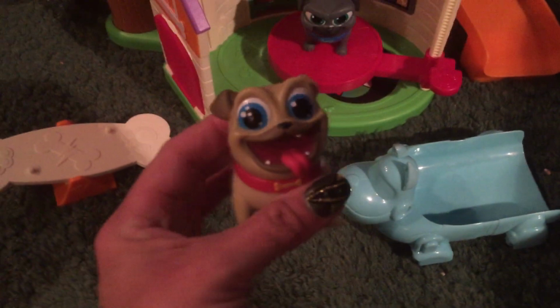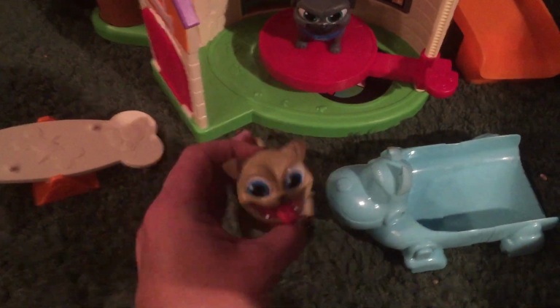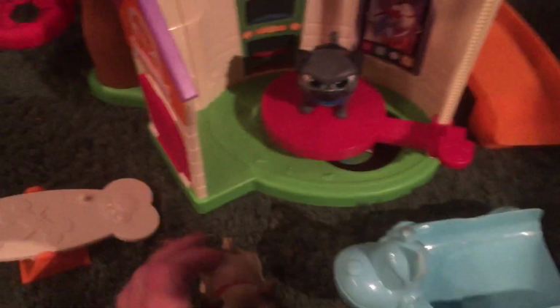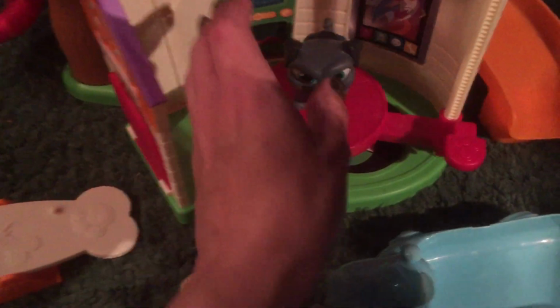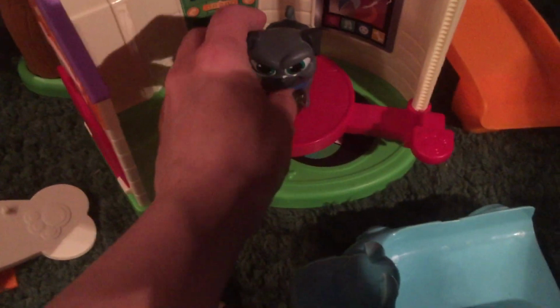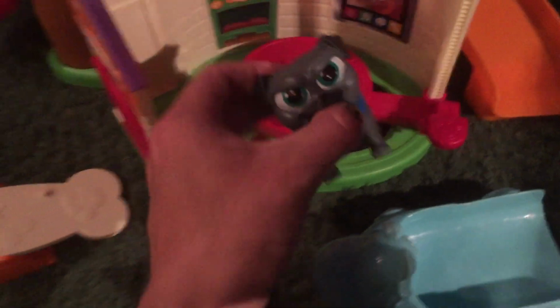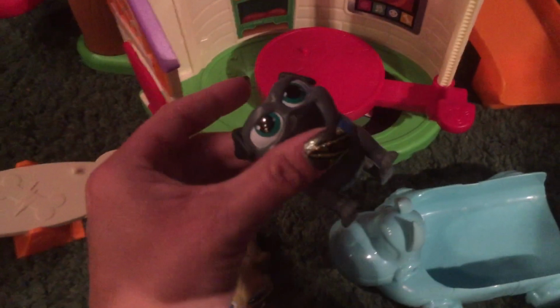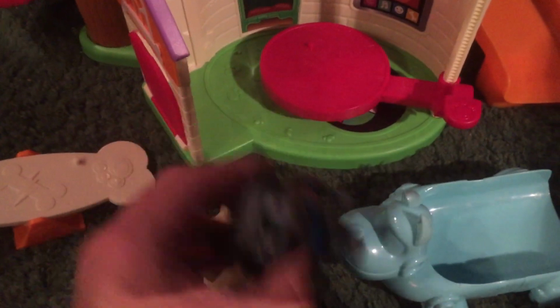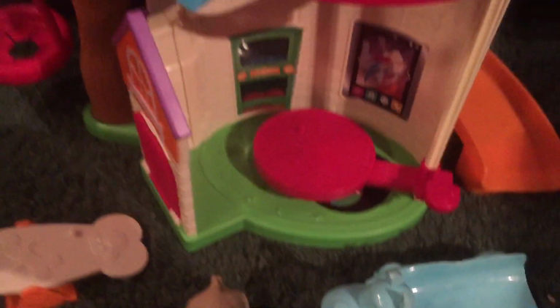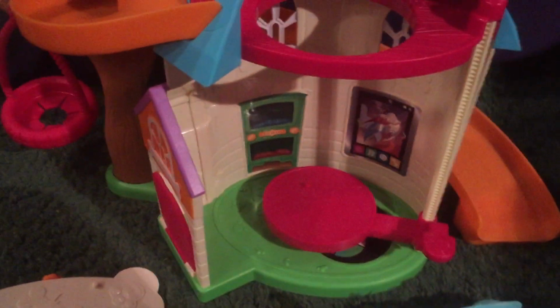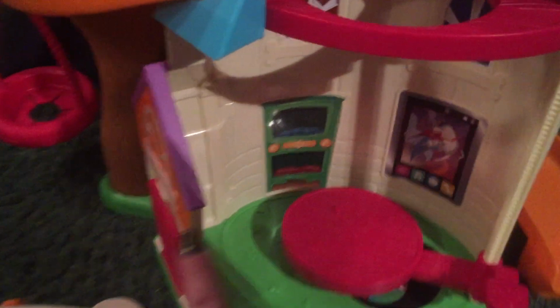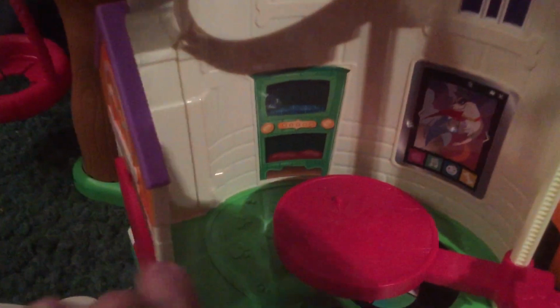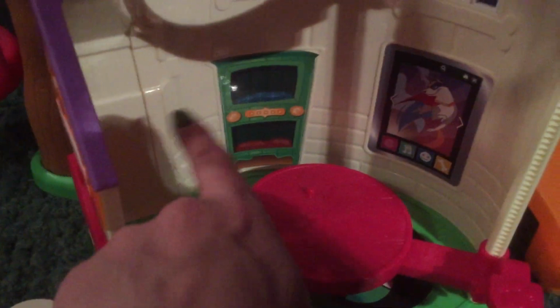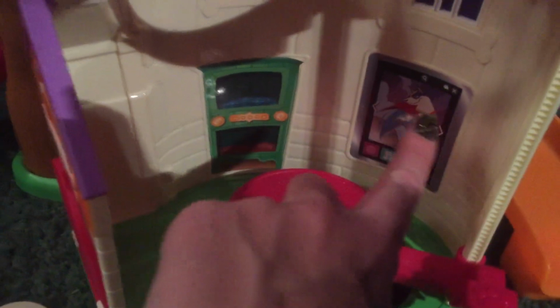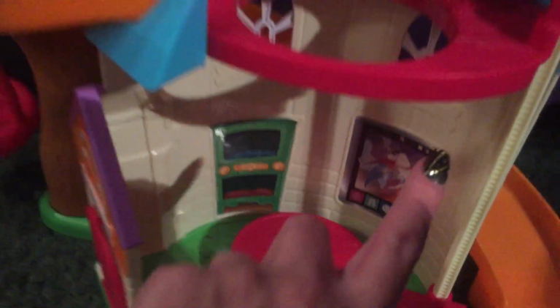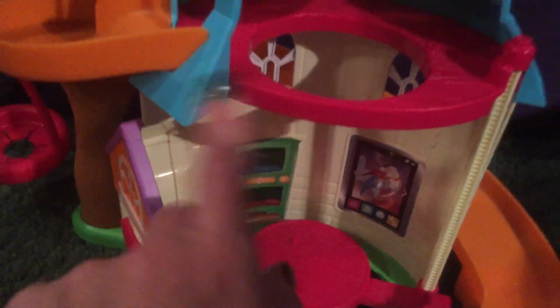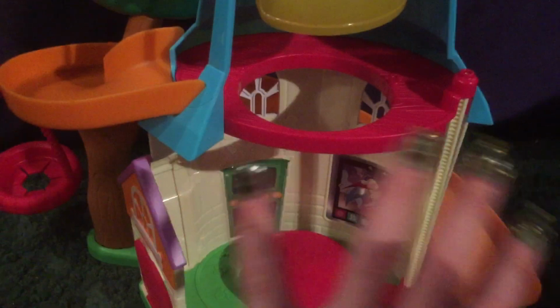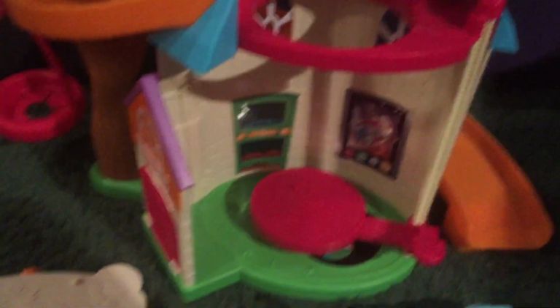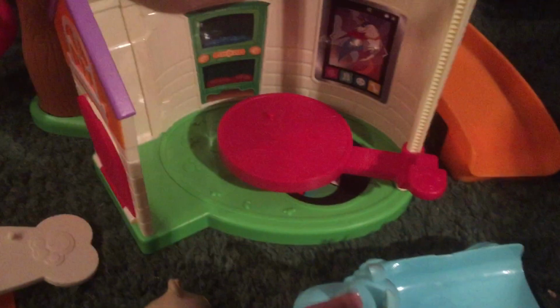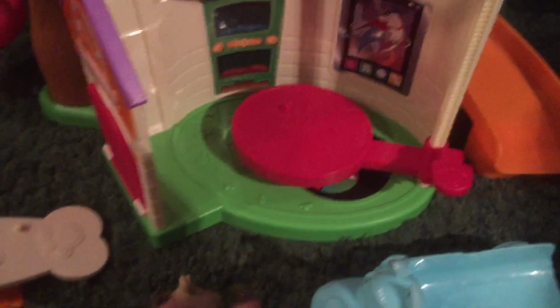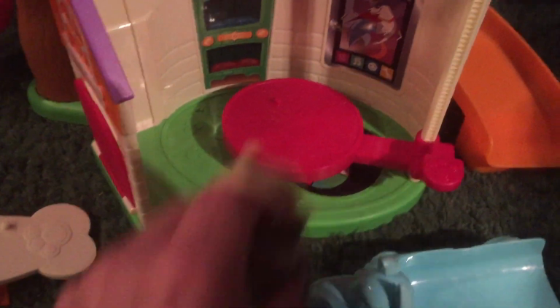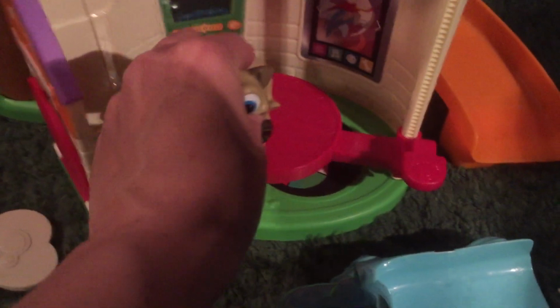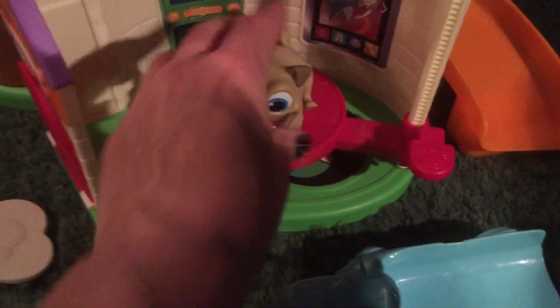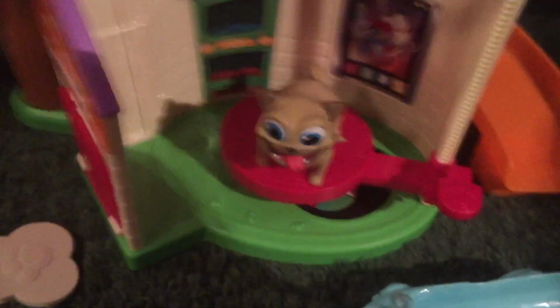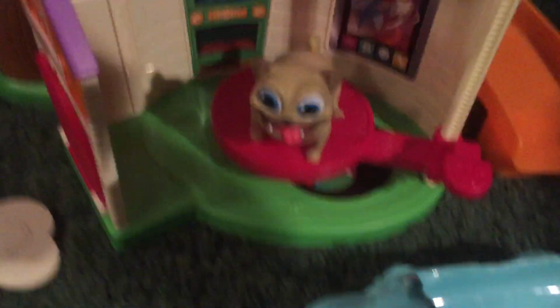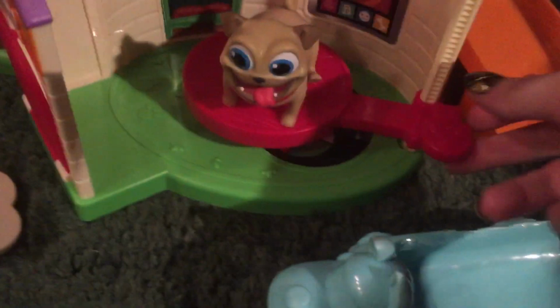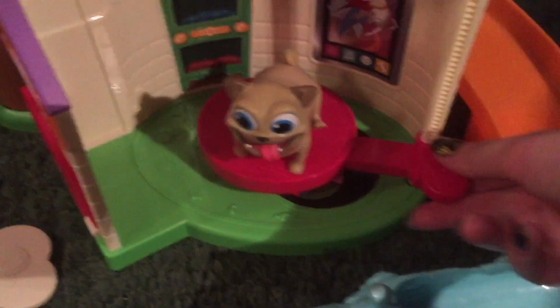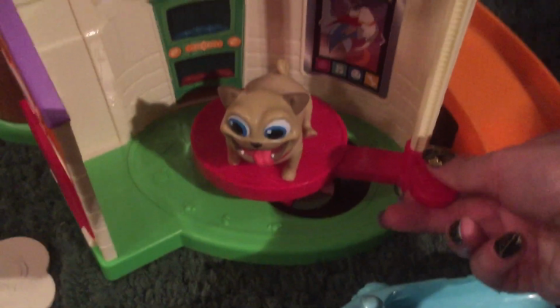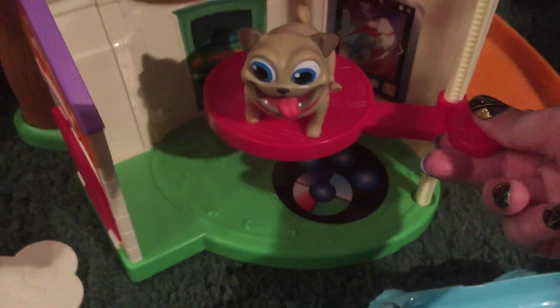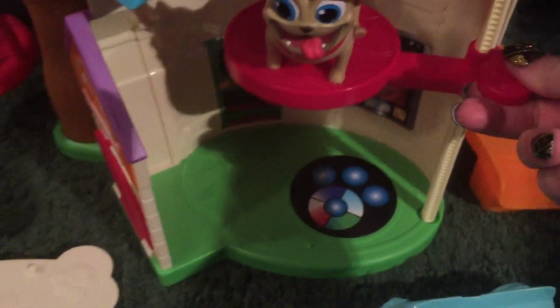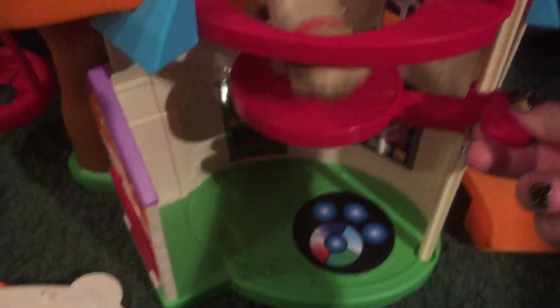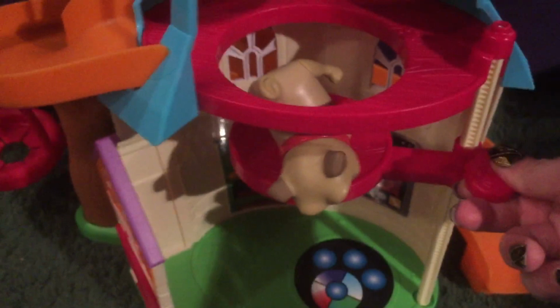This is Rolly and this is Bingo. The playset has some cute decals already on it, lovely bright colors, and it has a little elevator that you put up manually like this.